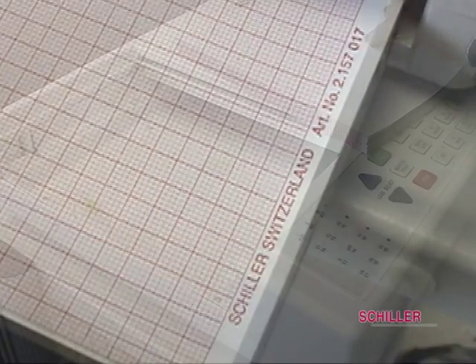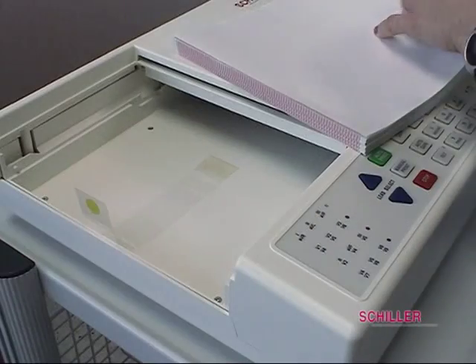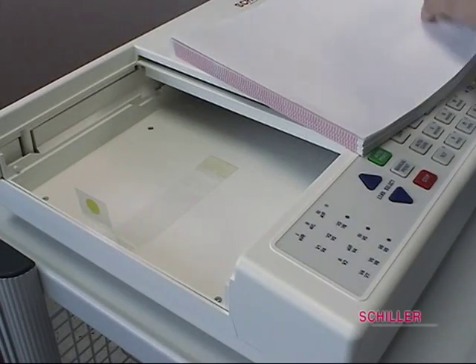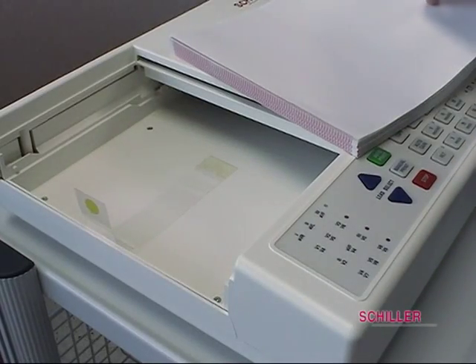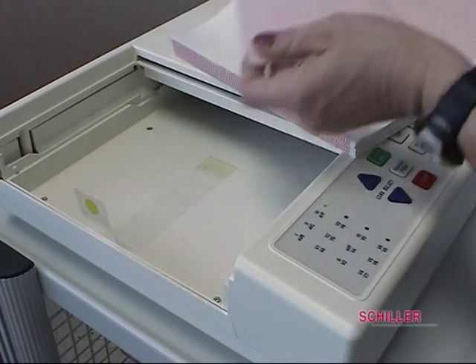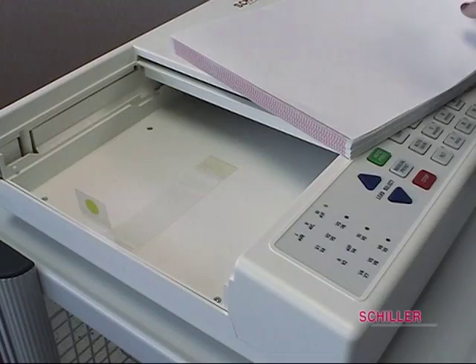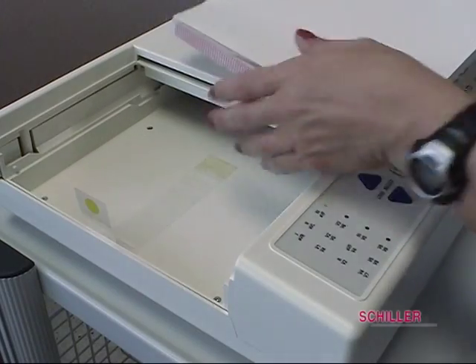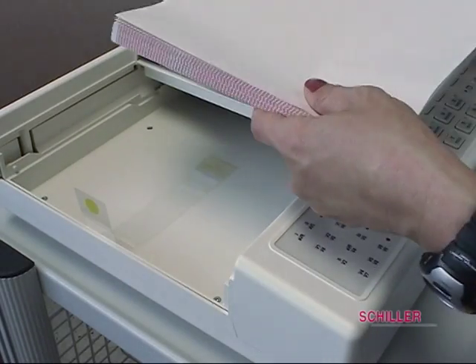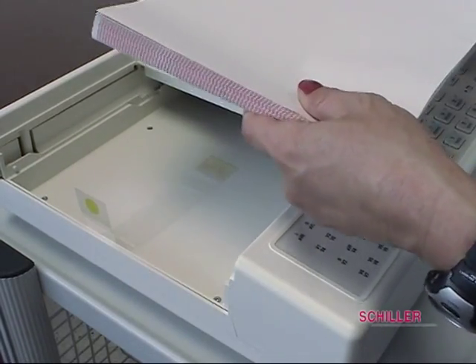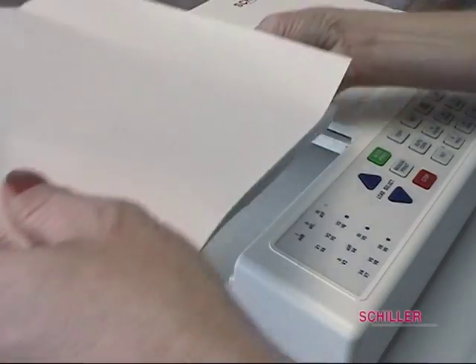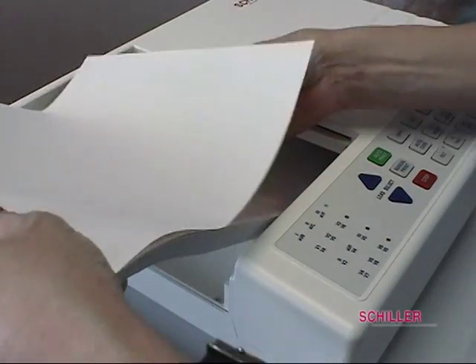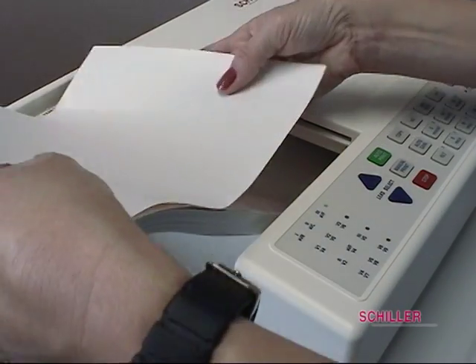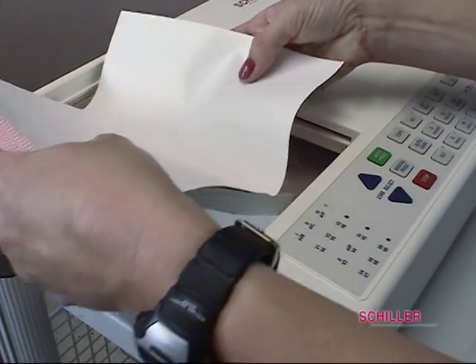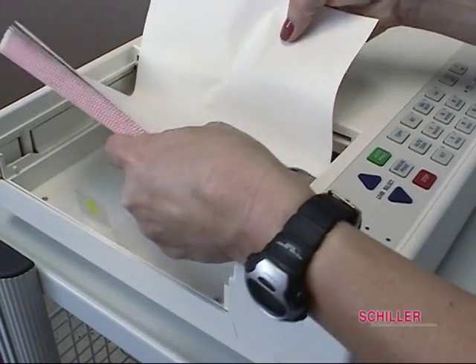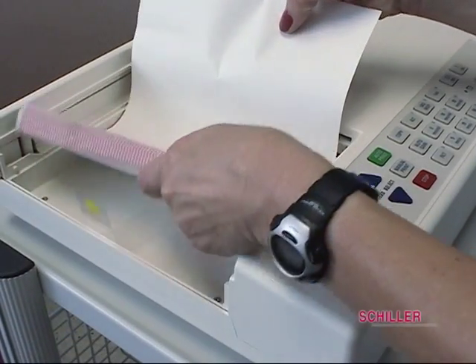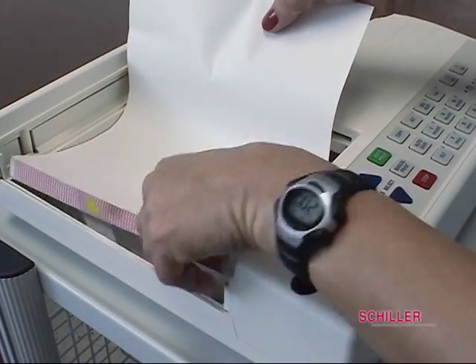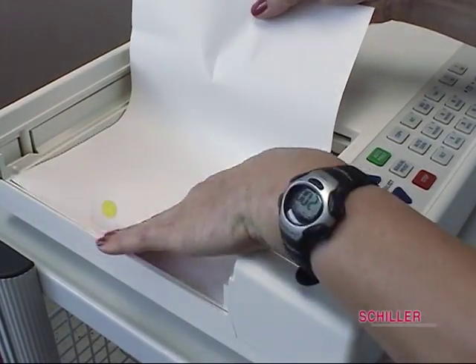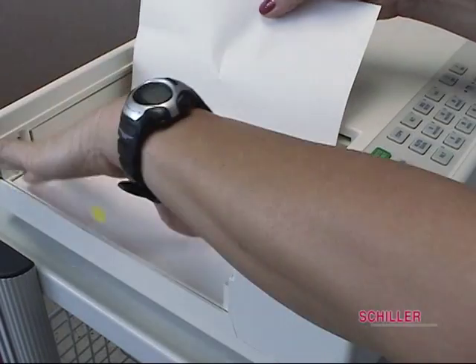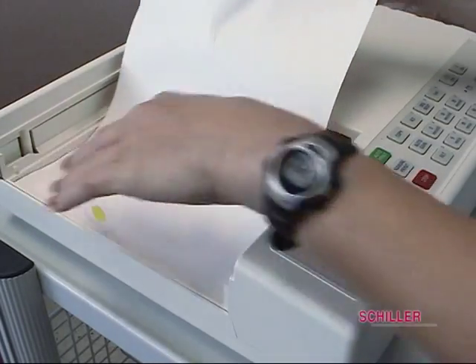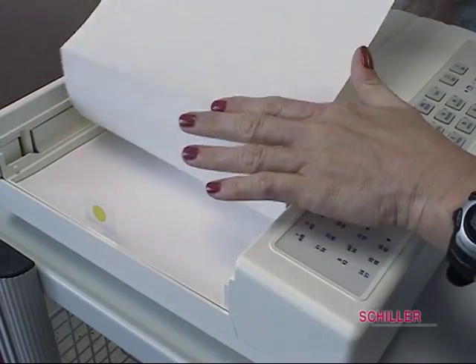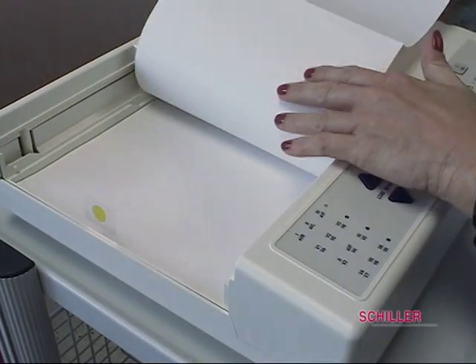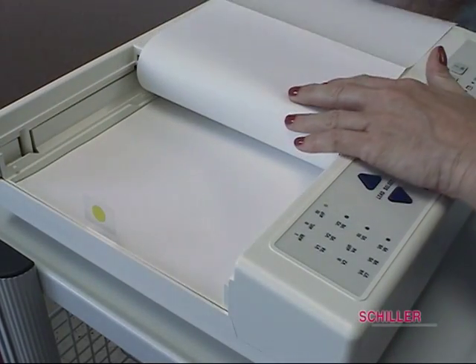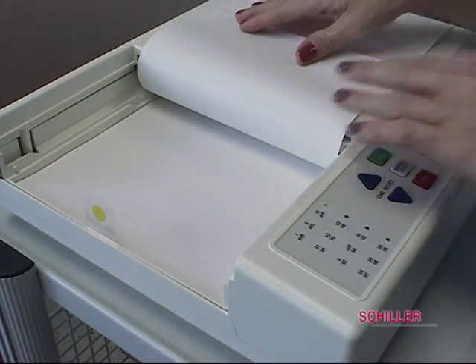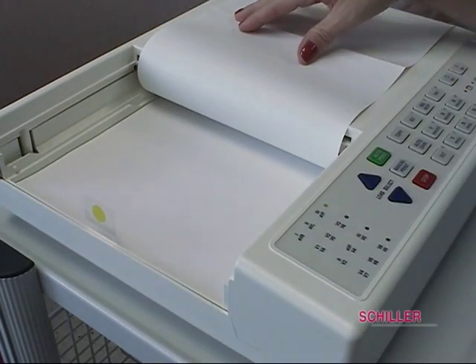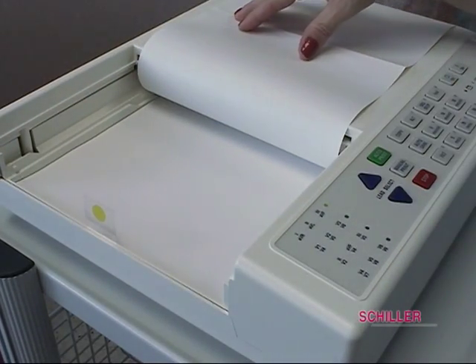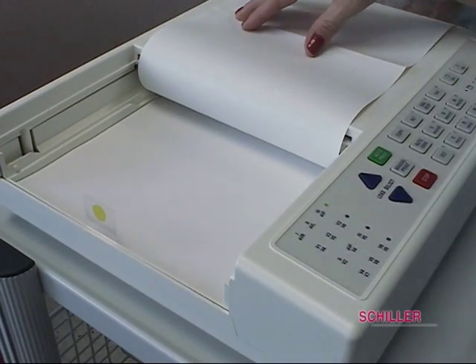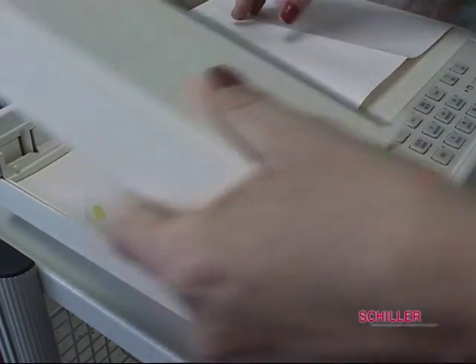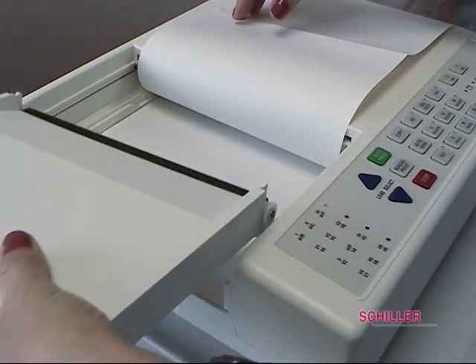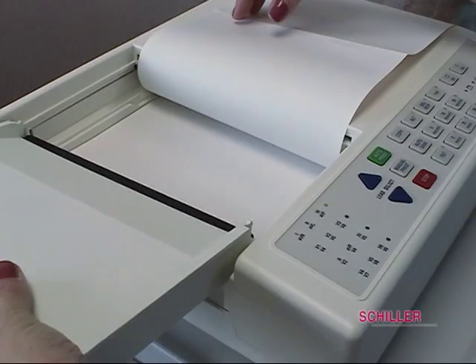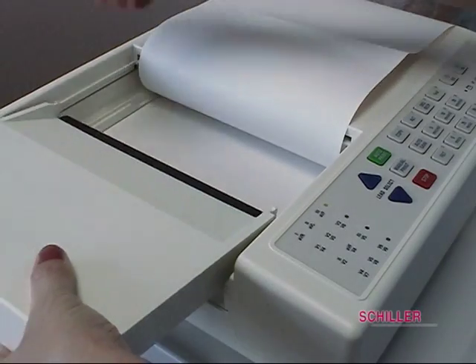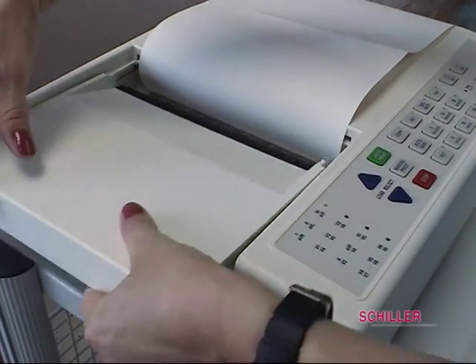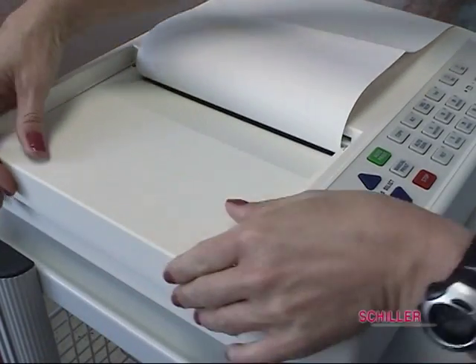Make sure a segment or full sheet of paper is overlapping to the right of the unit. The plain side of the overlap sheet will face you. Slide the tray along the rails until you hear the tray click back into place.